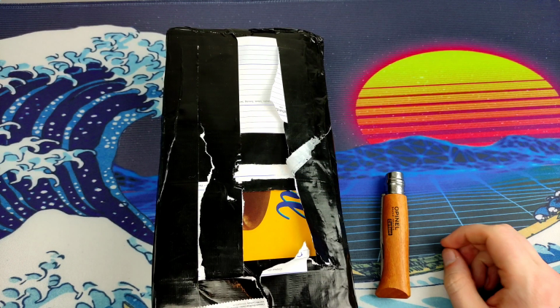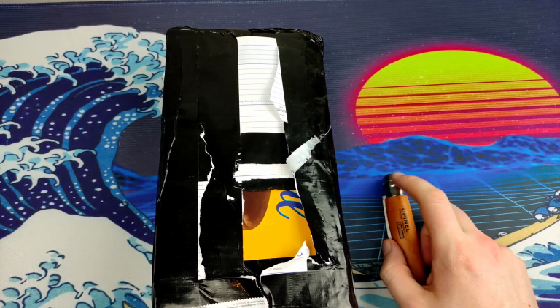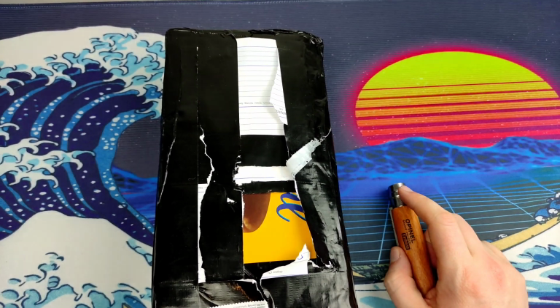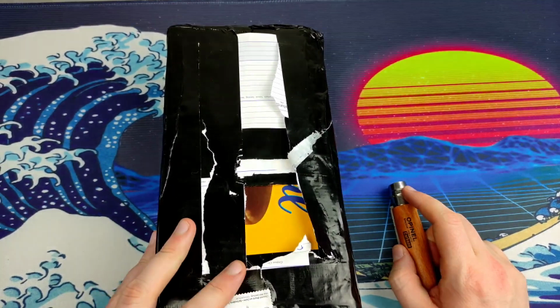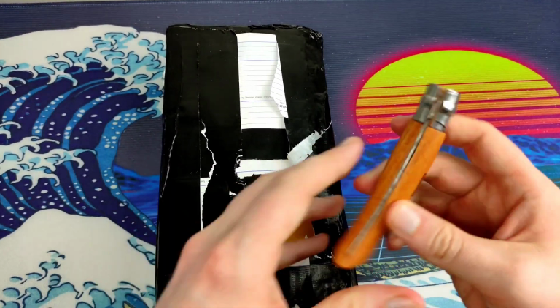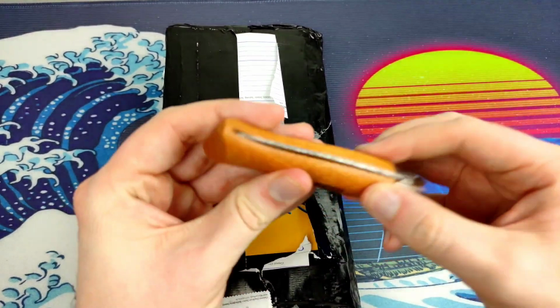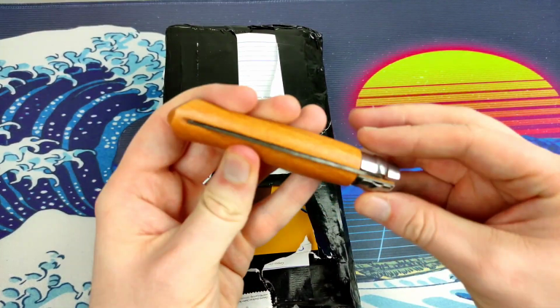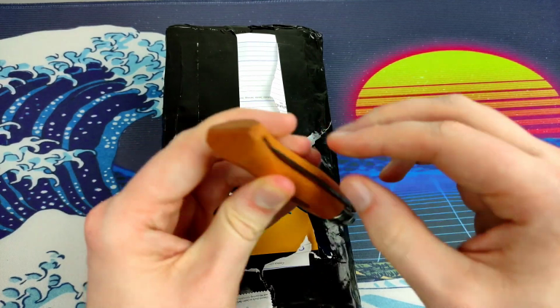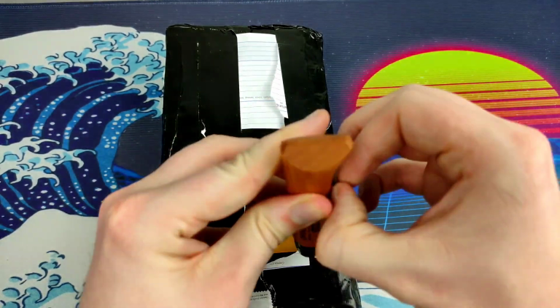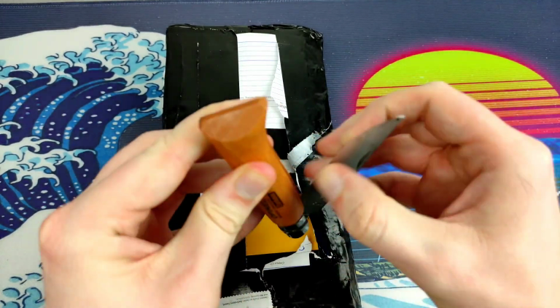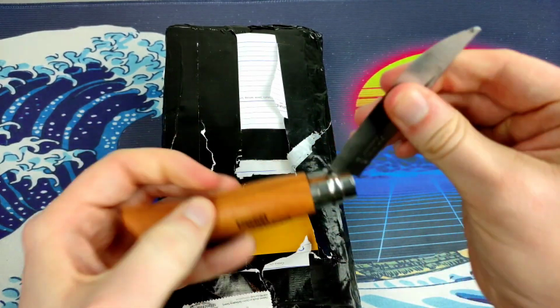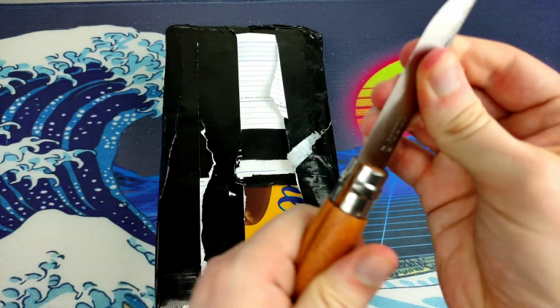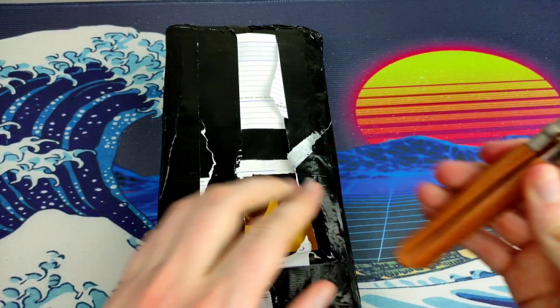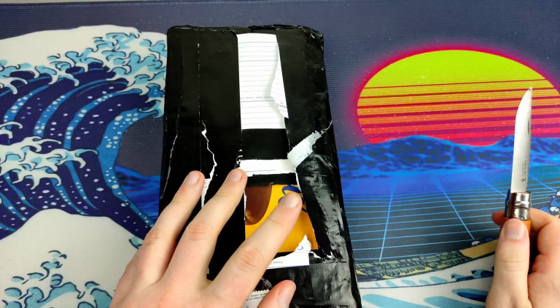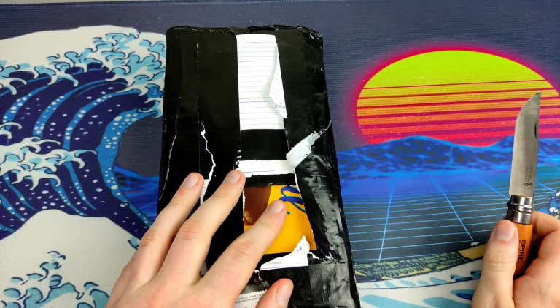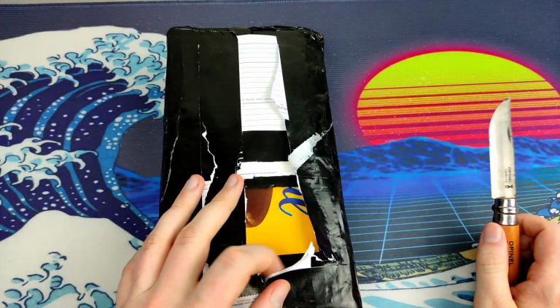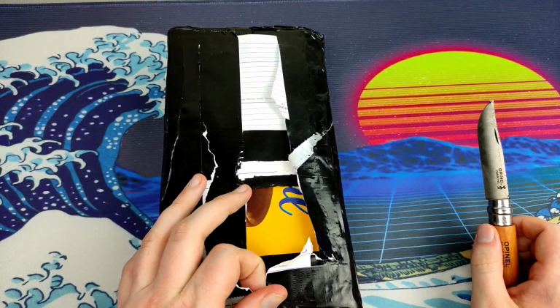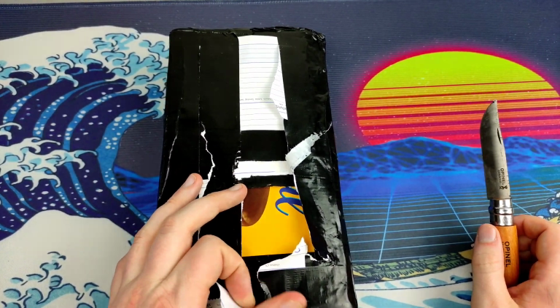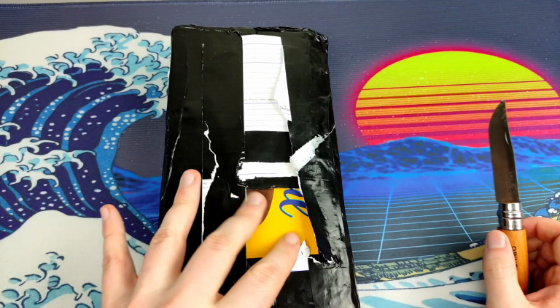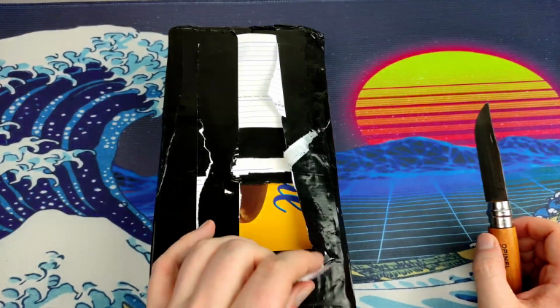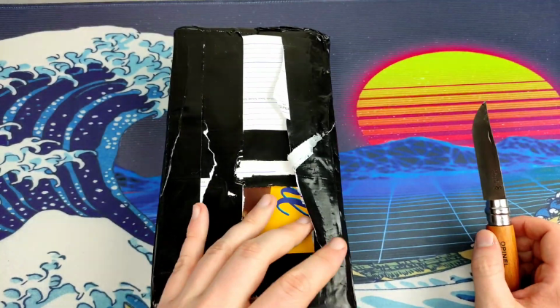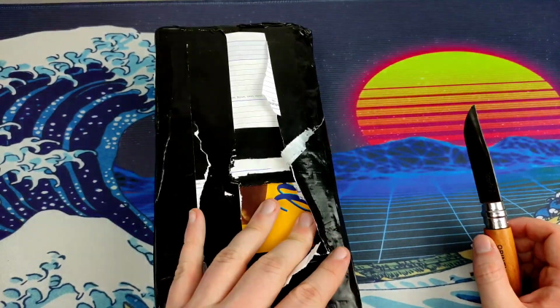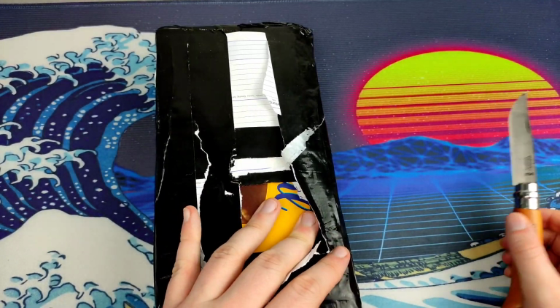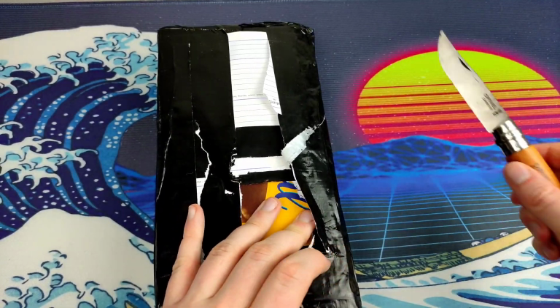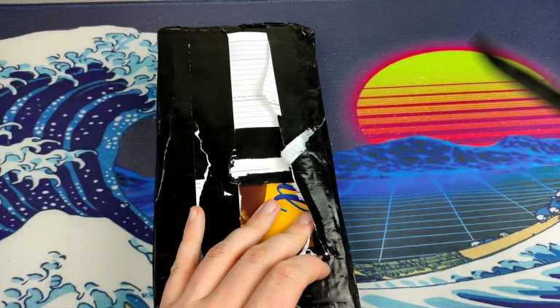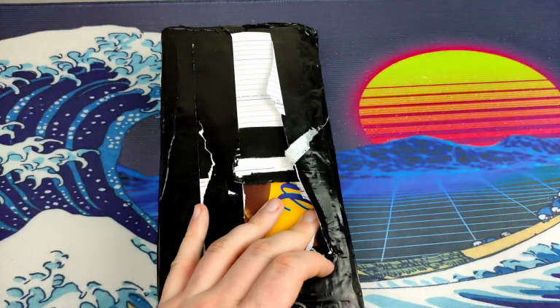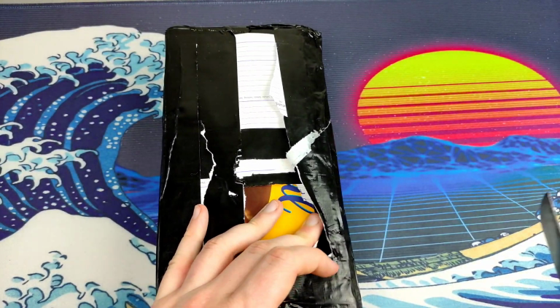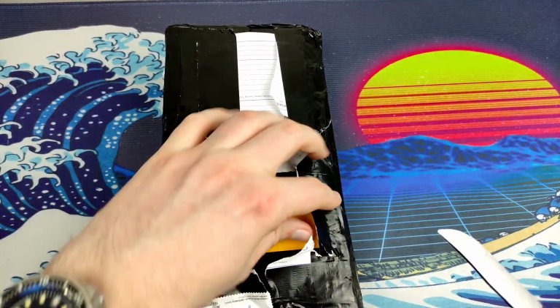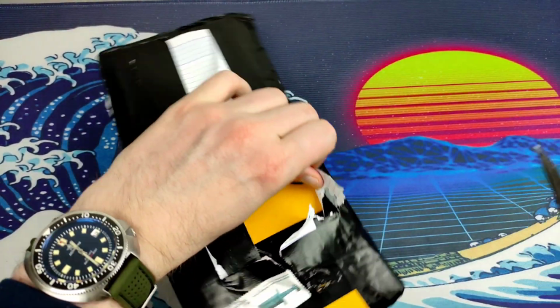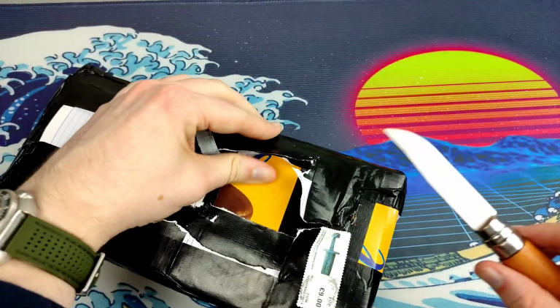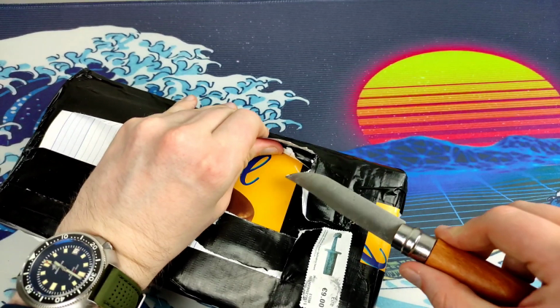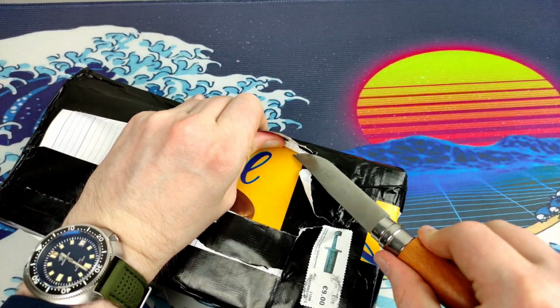Hey guys and welcome to the Watchtower Watch Reviews with your host DK, and we are back with another unboxing. This is the first unboxing in the new studio, so it won't look much different because you won't see anything around the place, but trust me when I say it is the new studio.